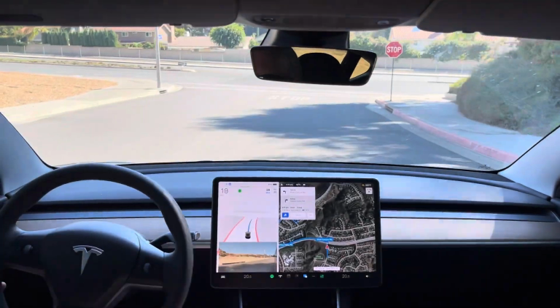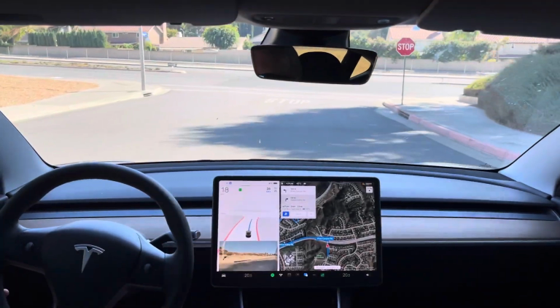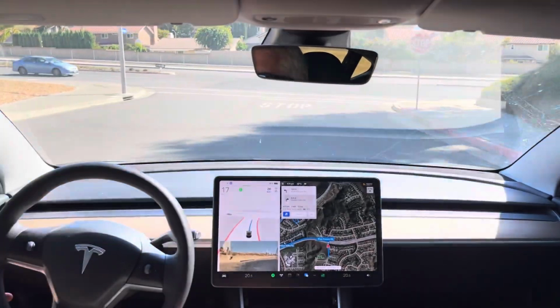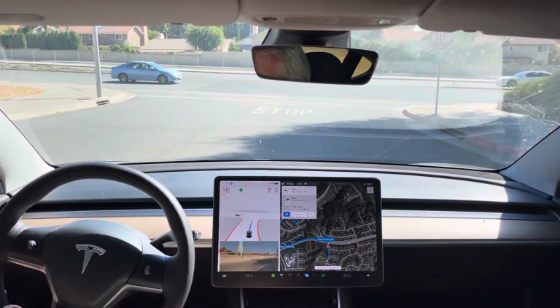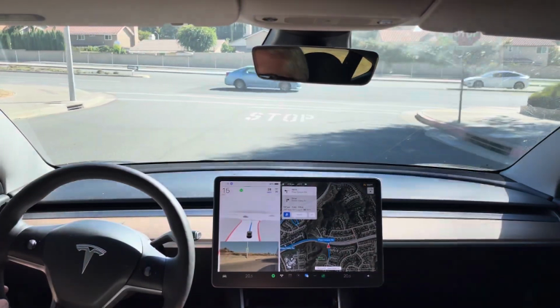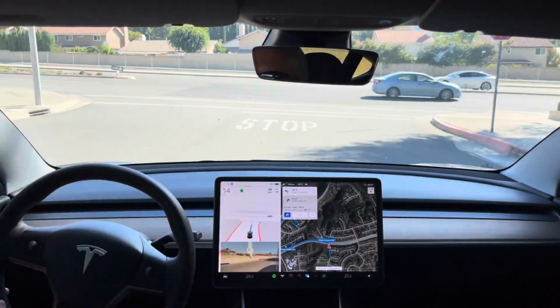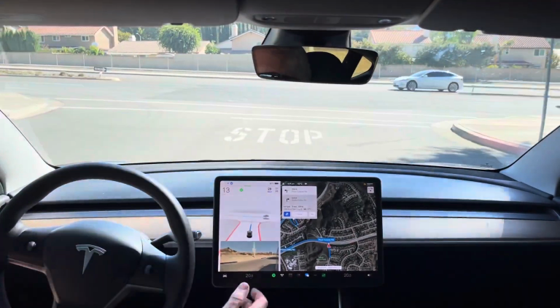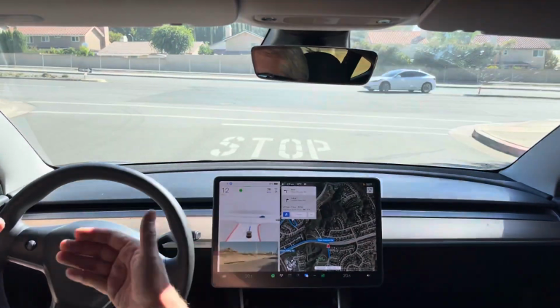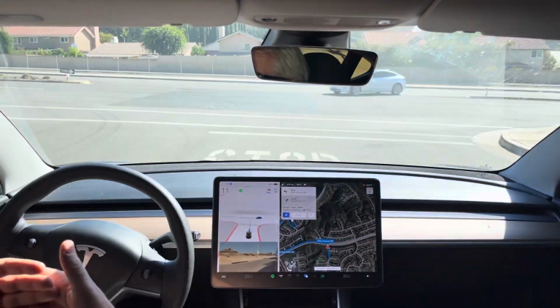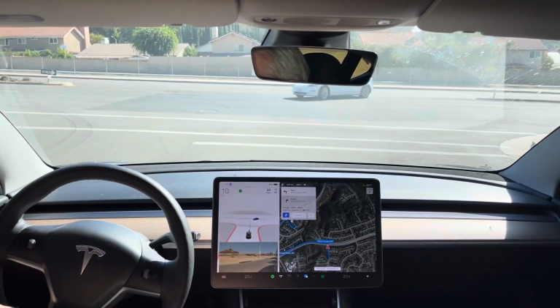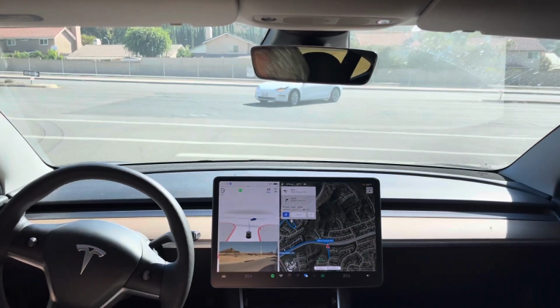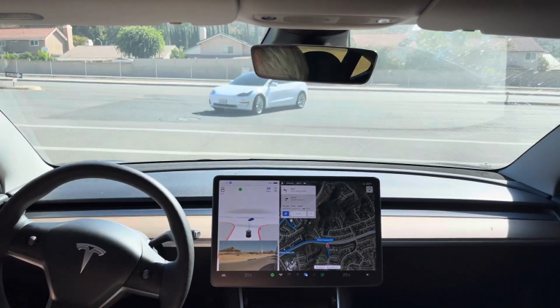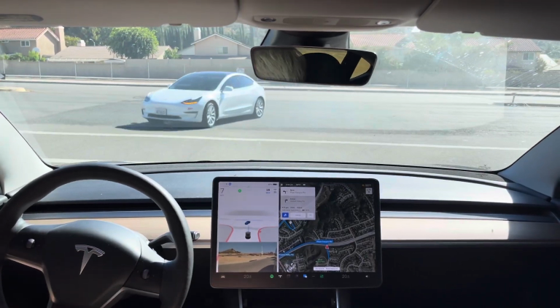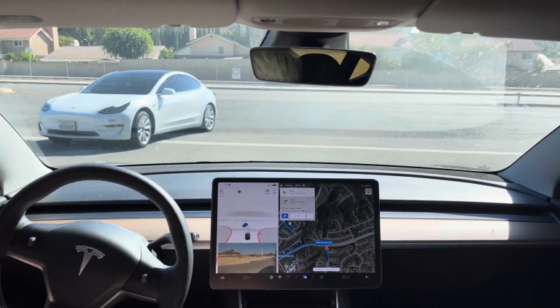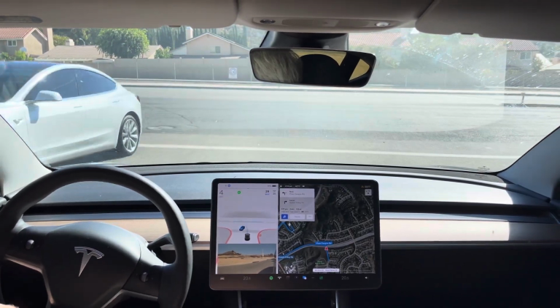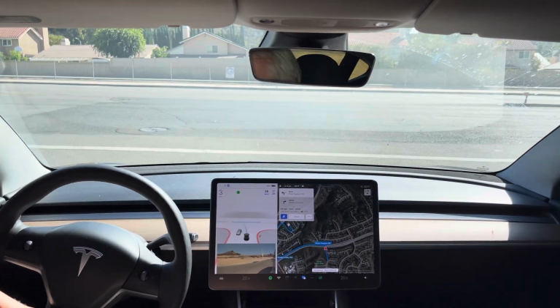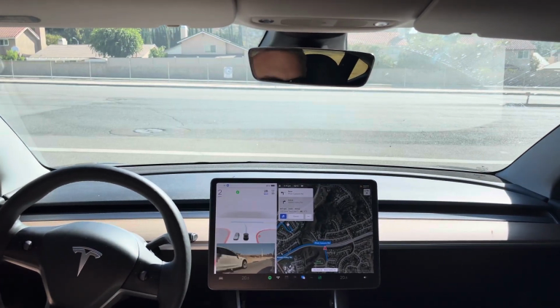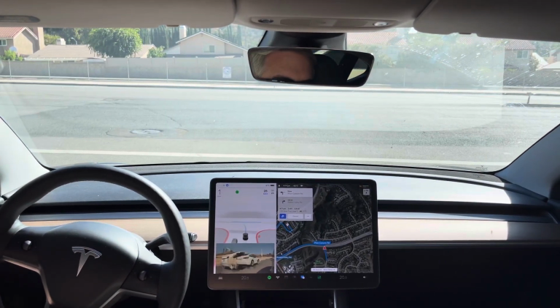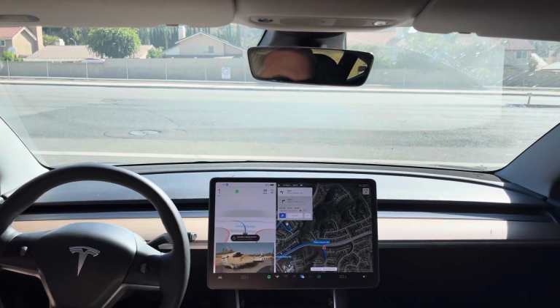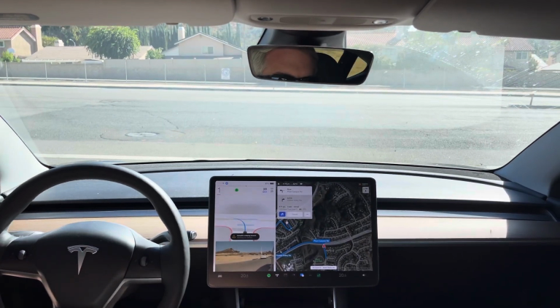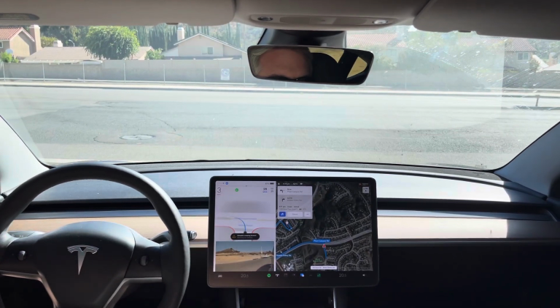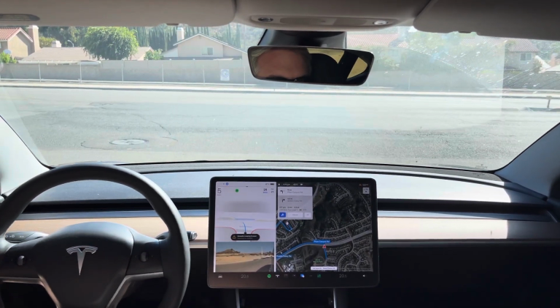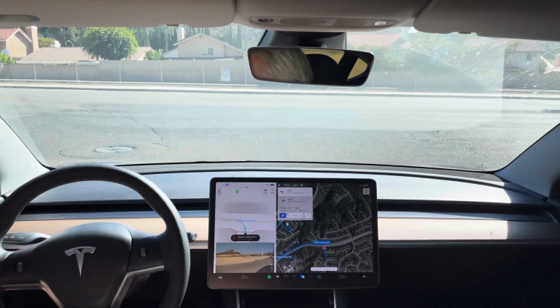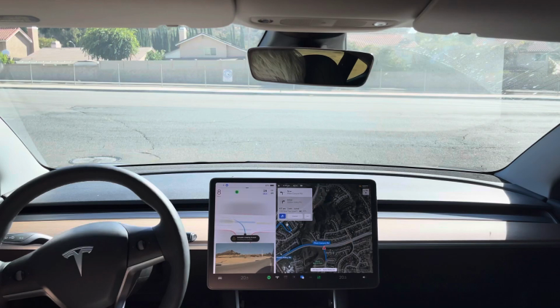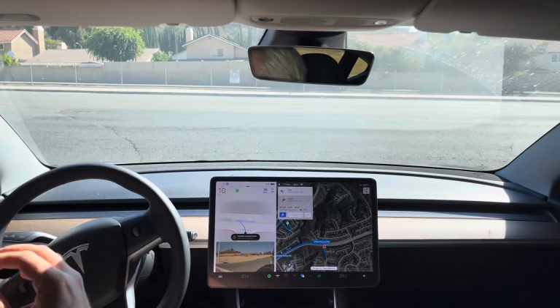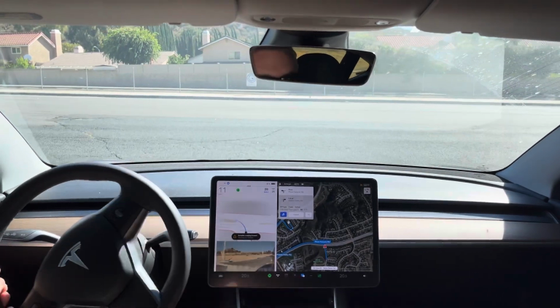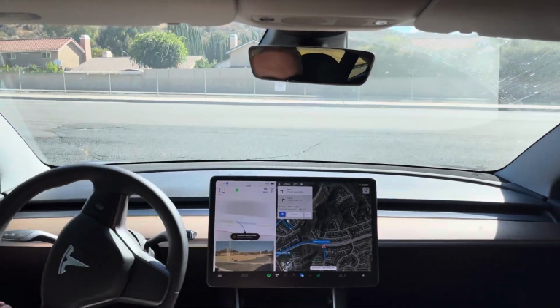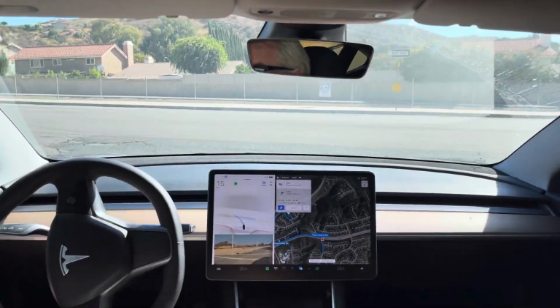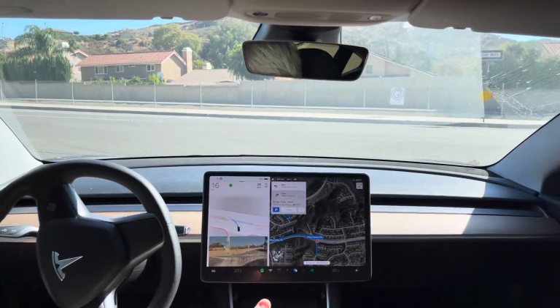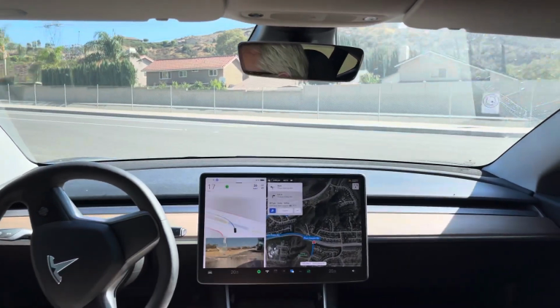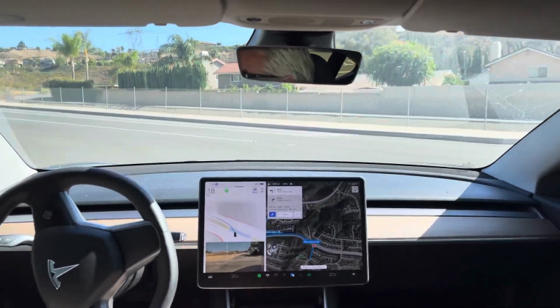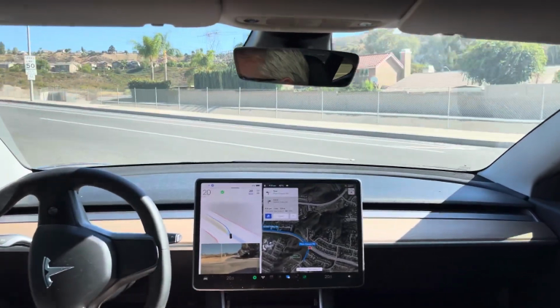So this has two uncontrolled lefts with high-speed cross traffic. Okay, we're all clear to the left. It has to move forward, and we can go right now. And it handled that really well.